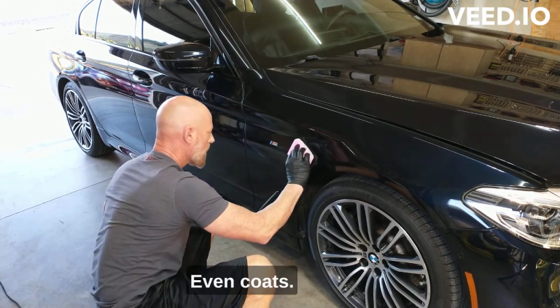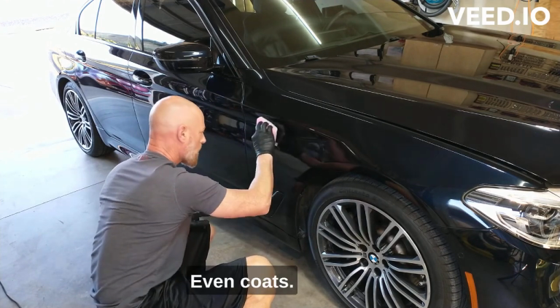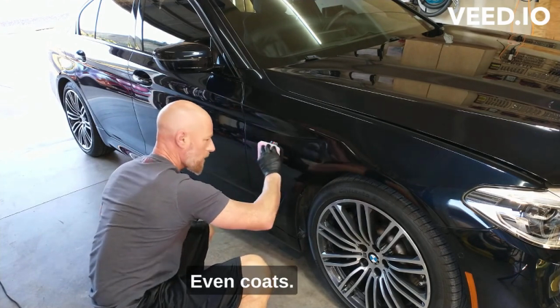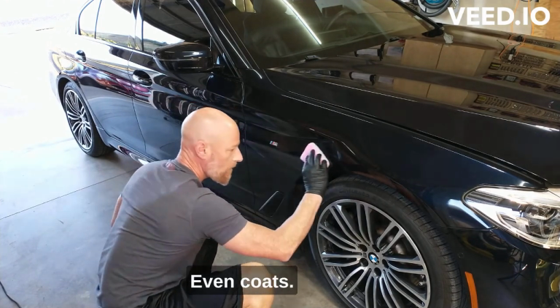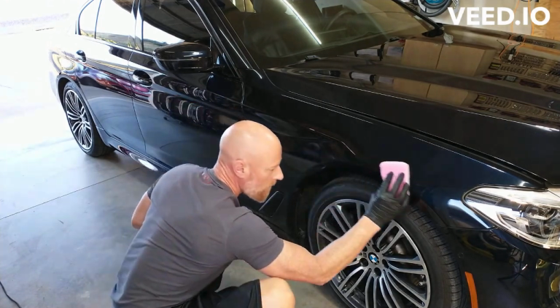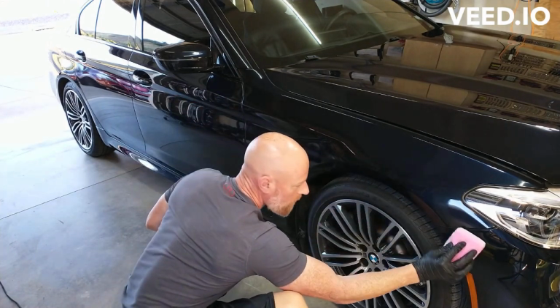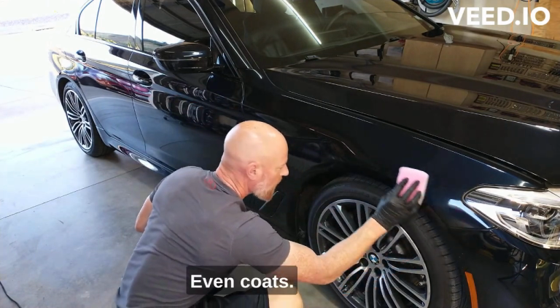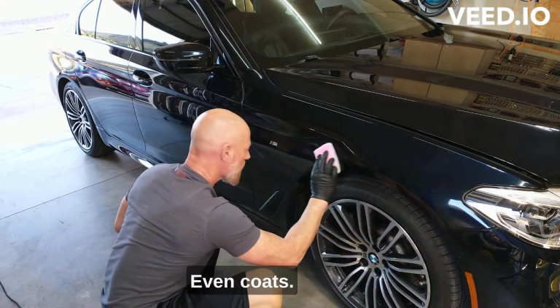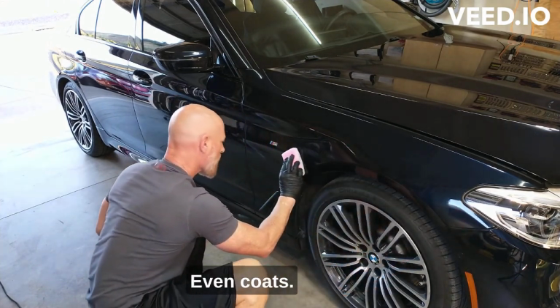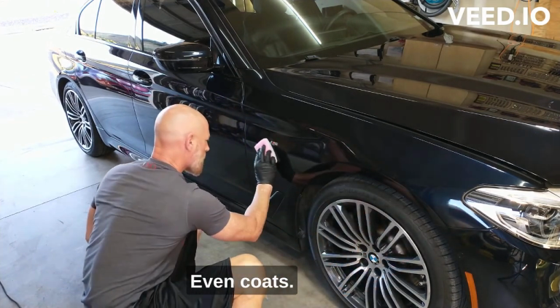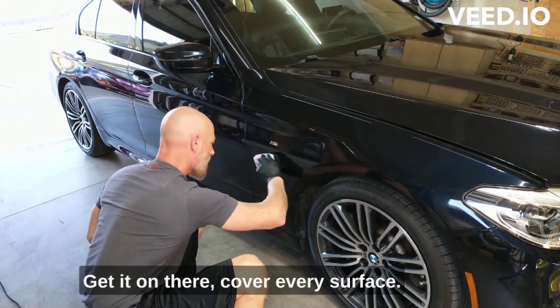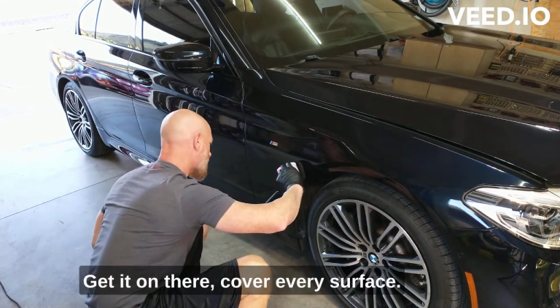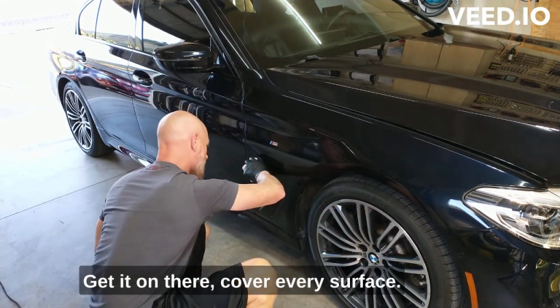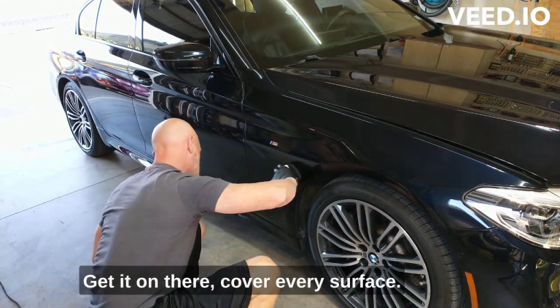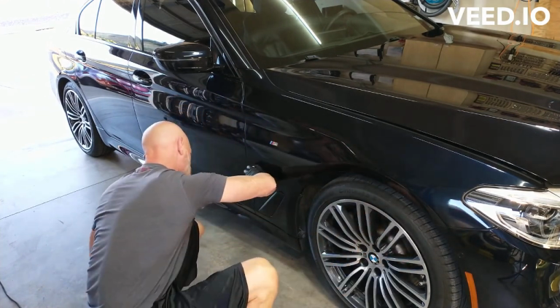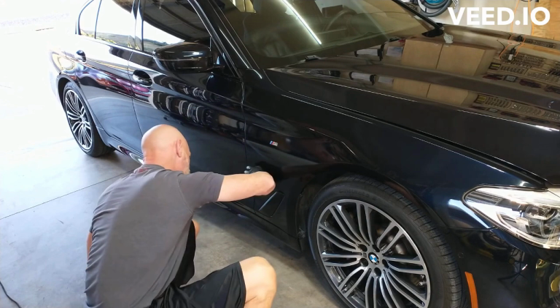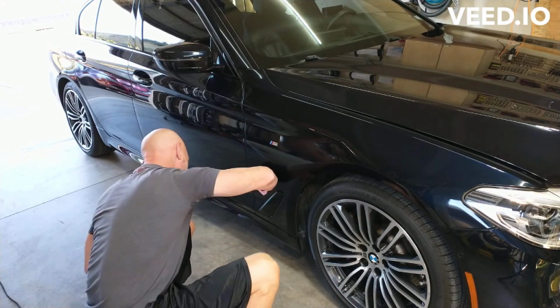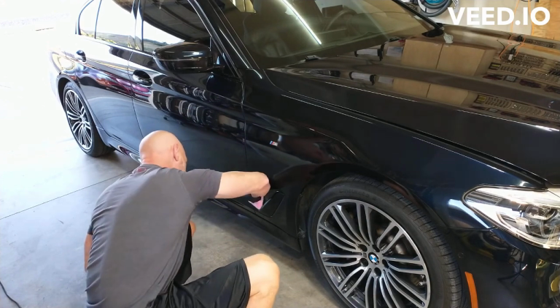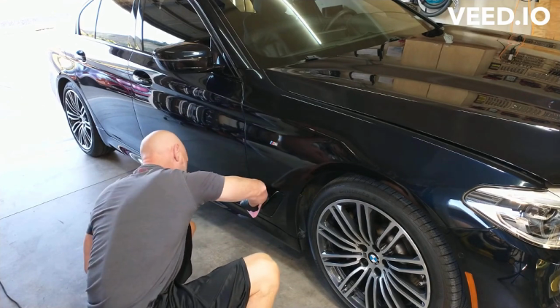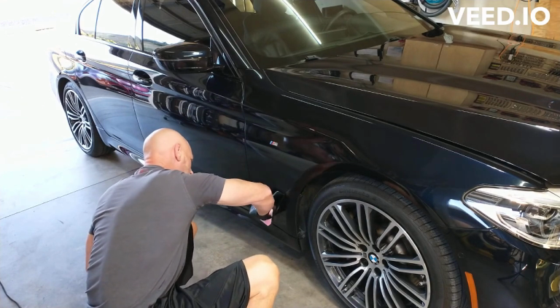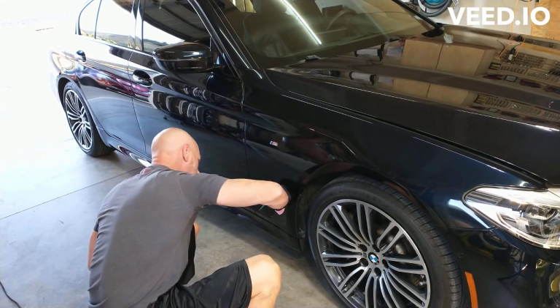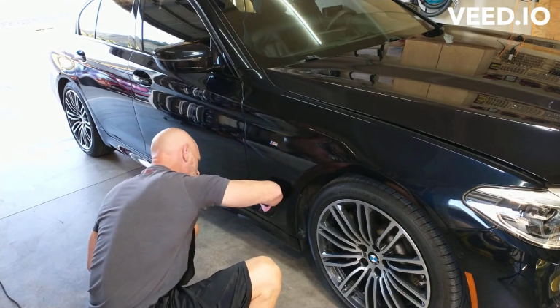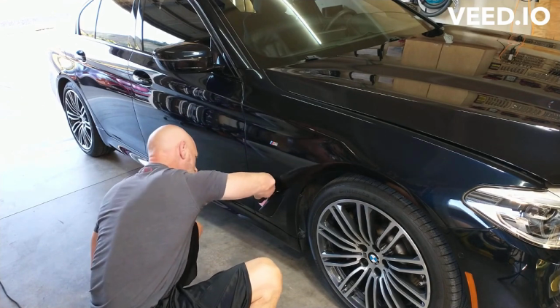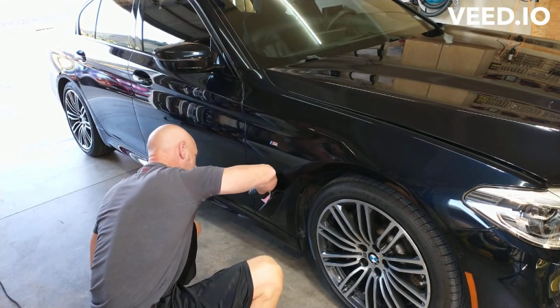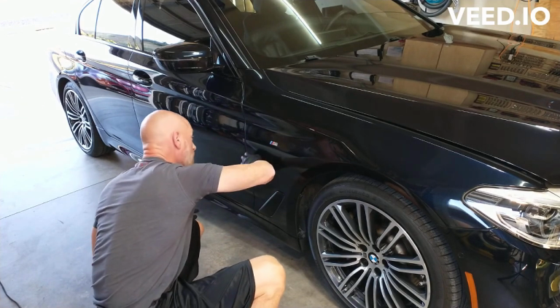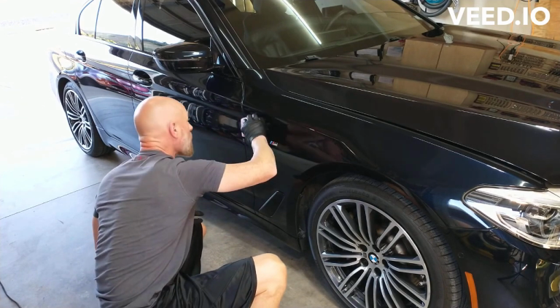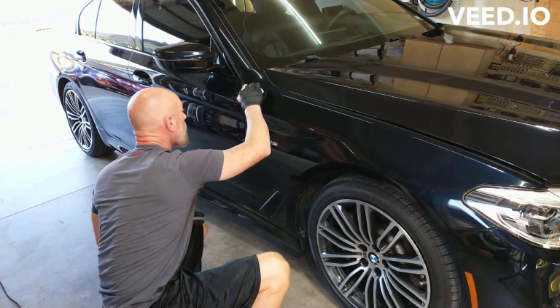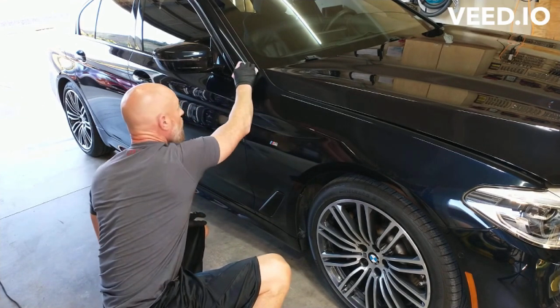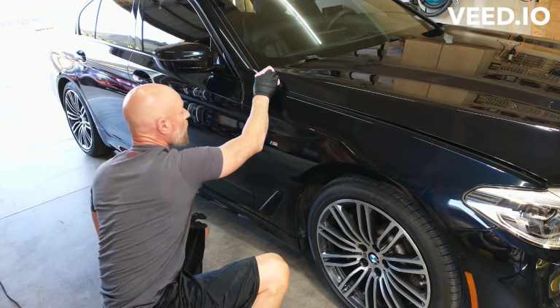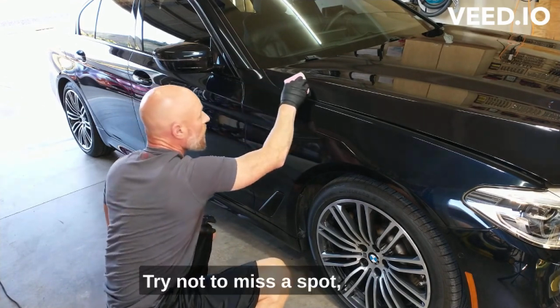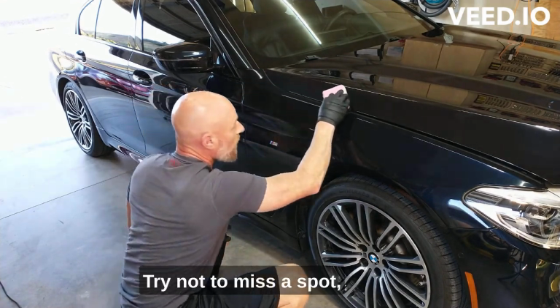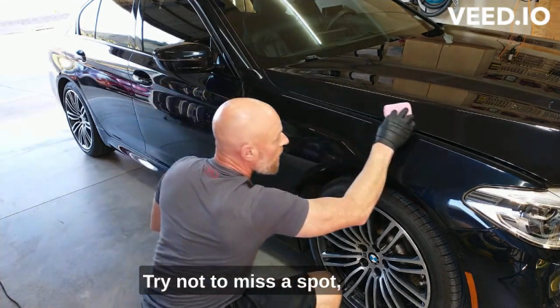Even coats, get it on there, cover the surface, don't miss a spot.